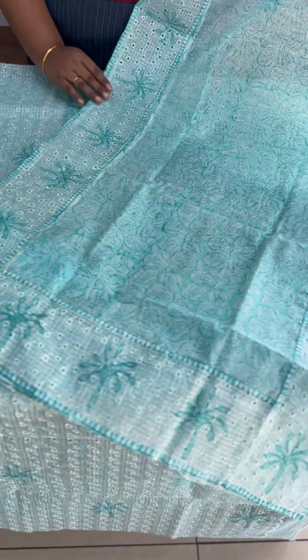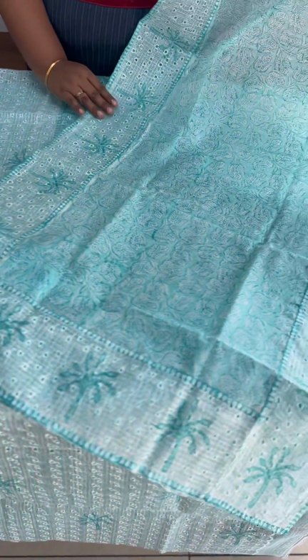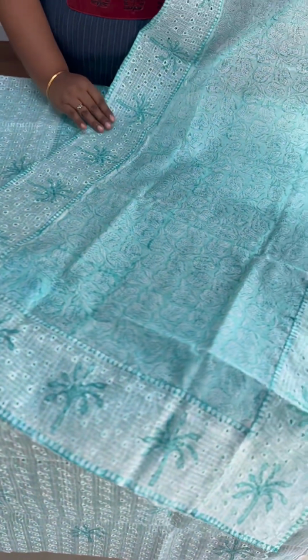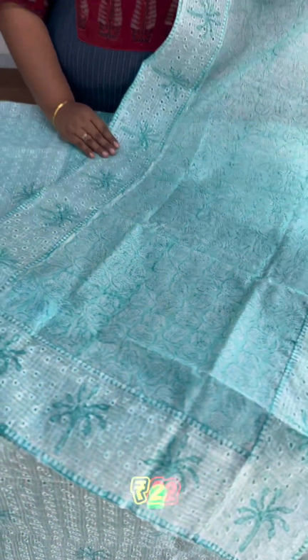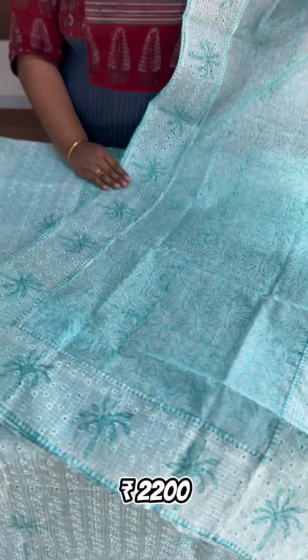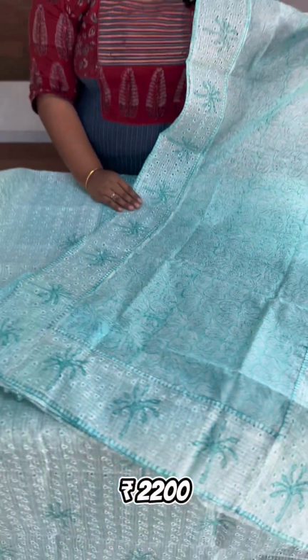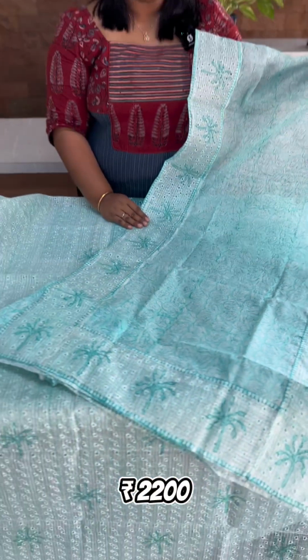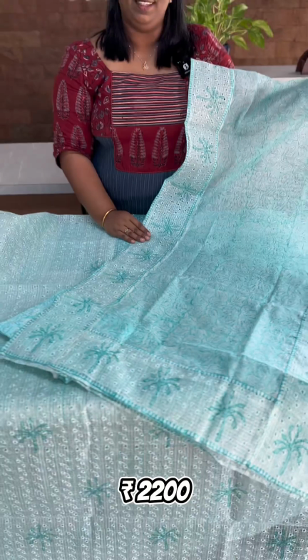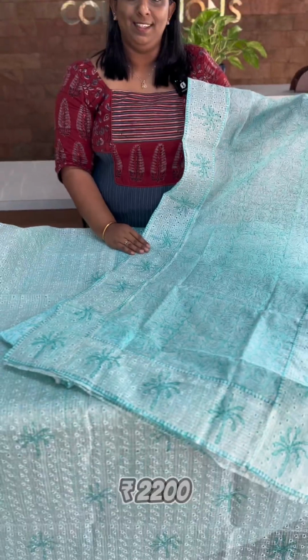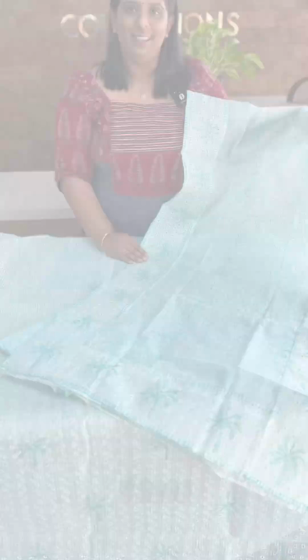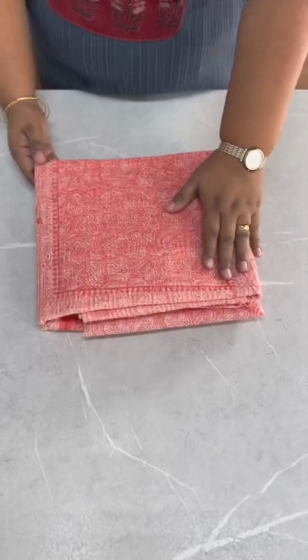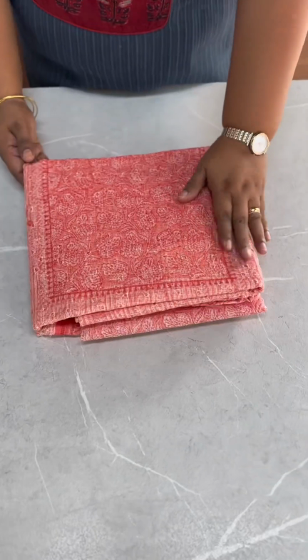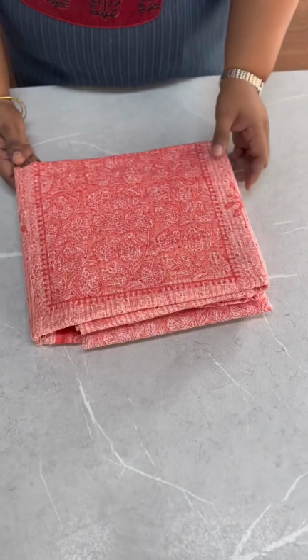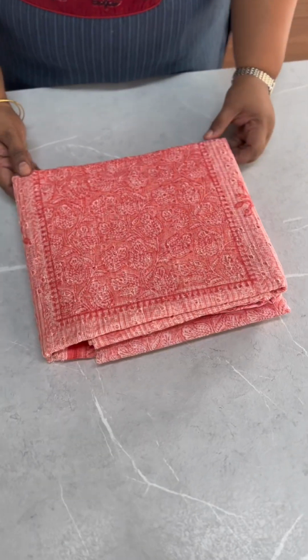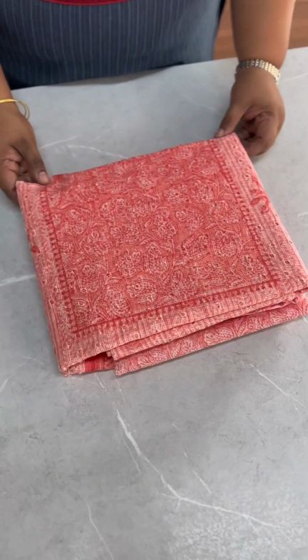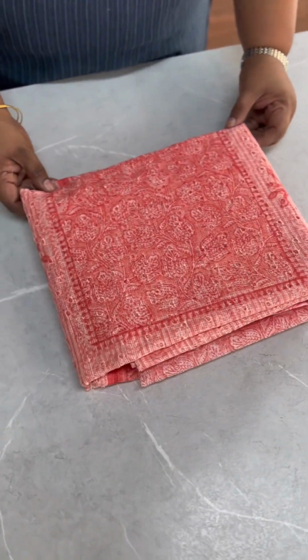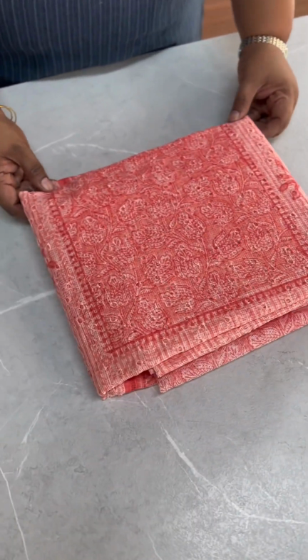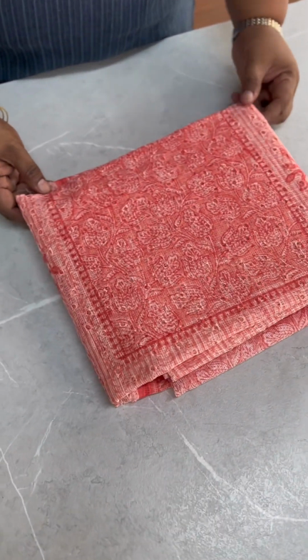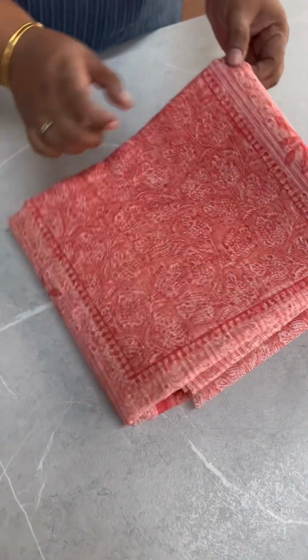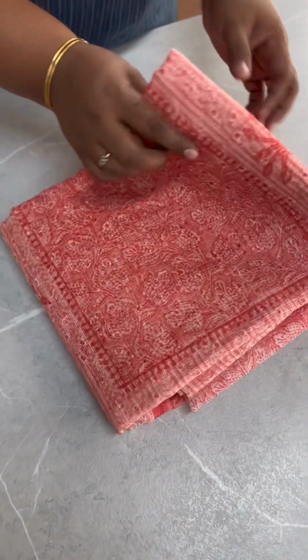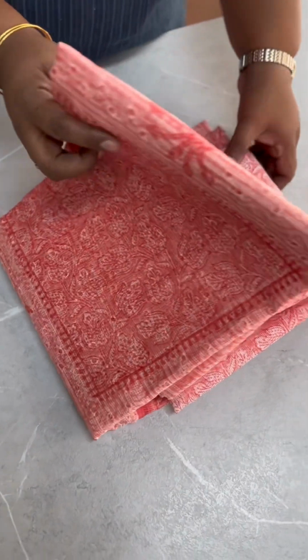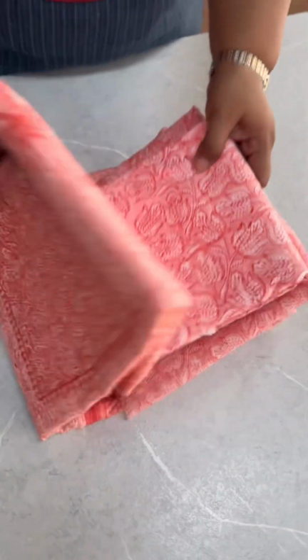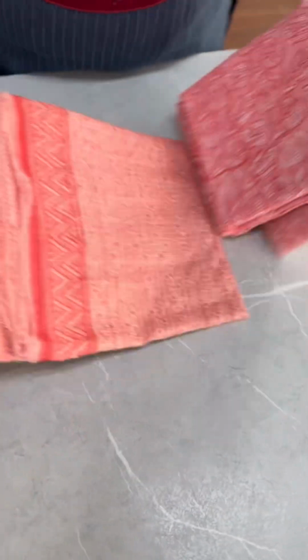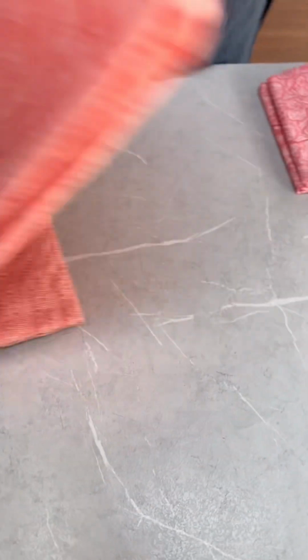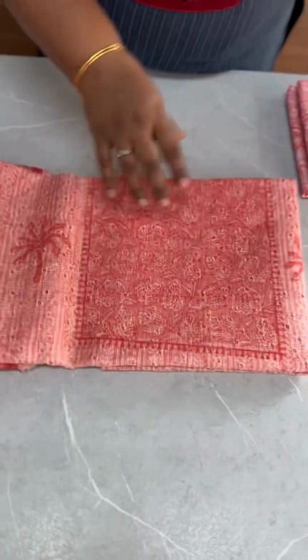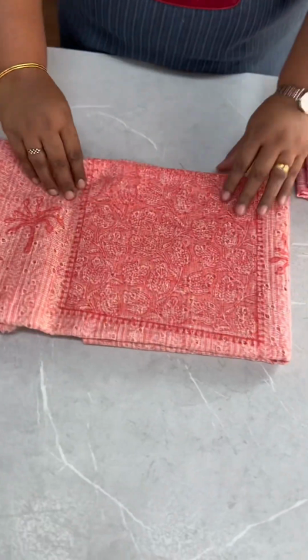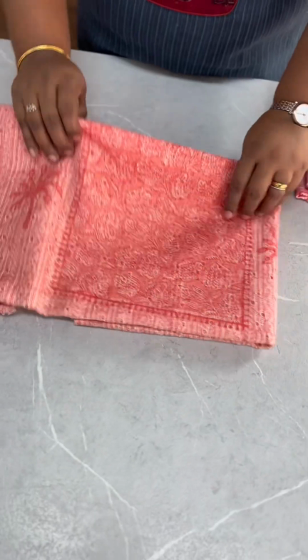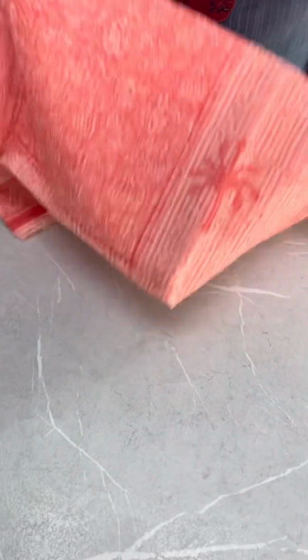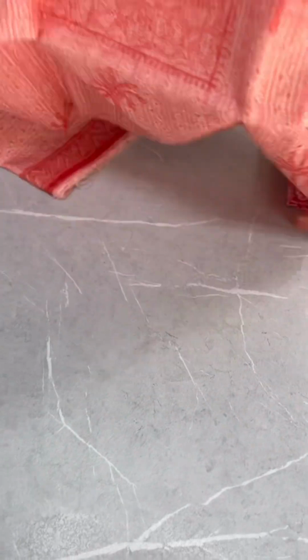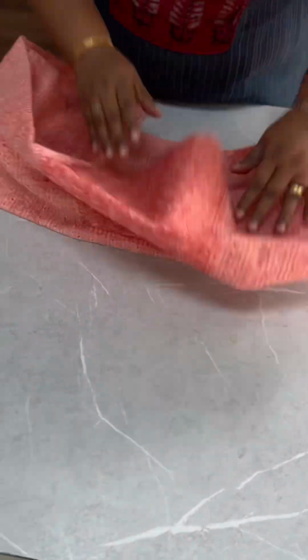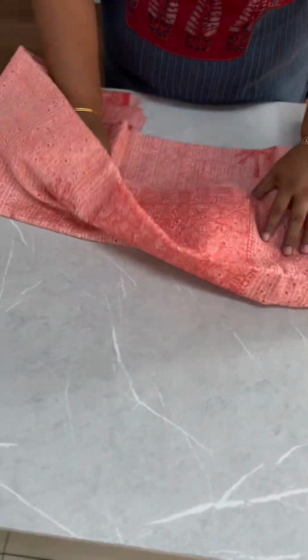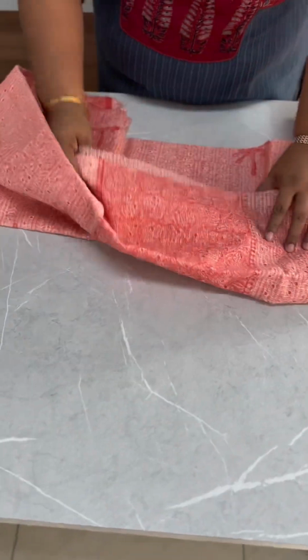It is priced at 2200. The next shade is a bright peach shade. It is all the same design — just a color change.